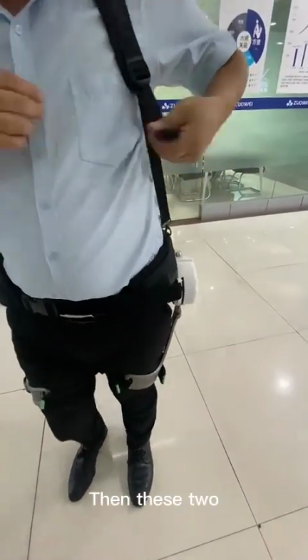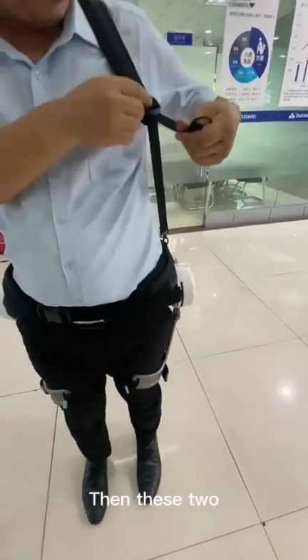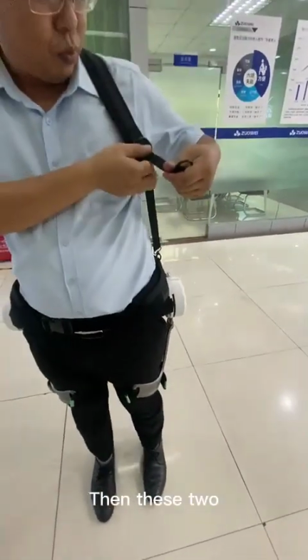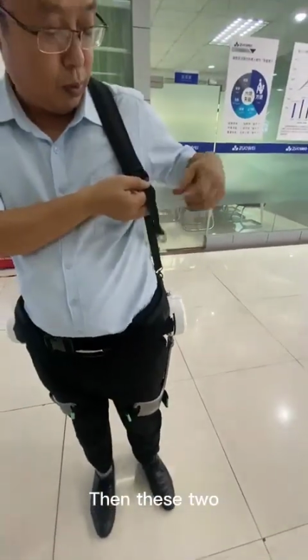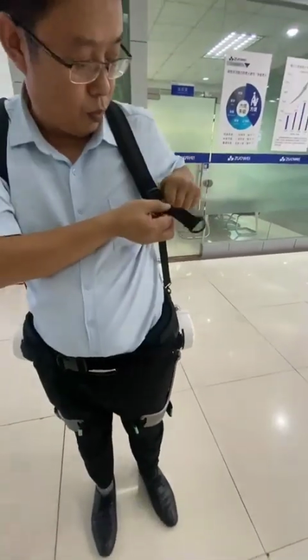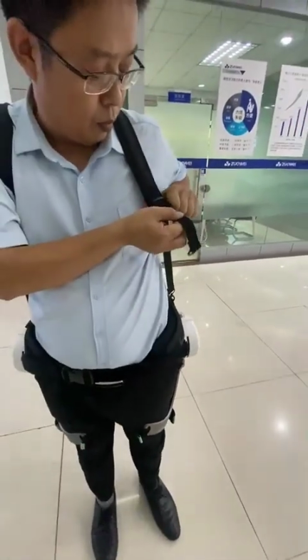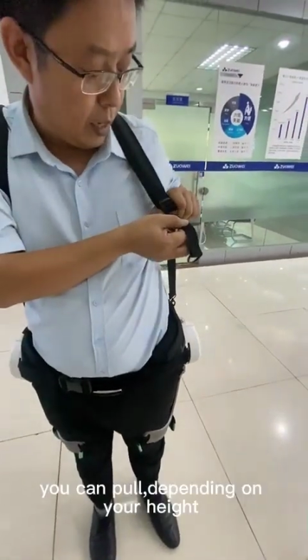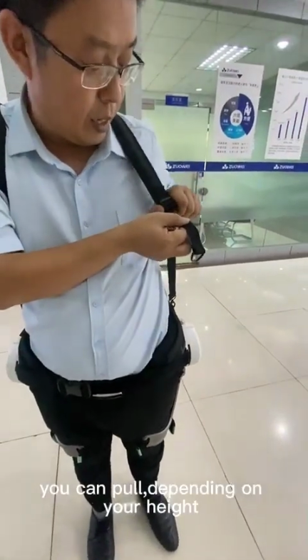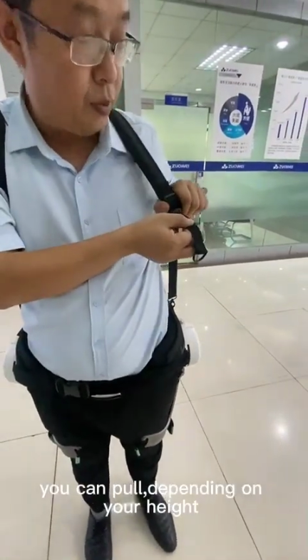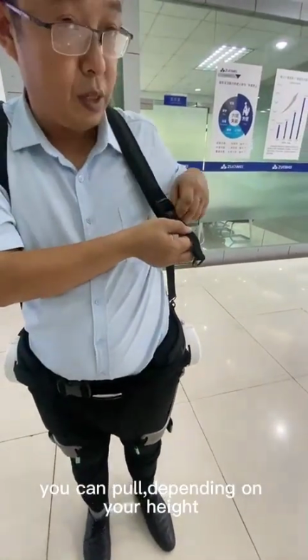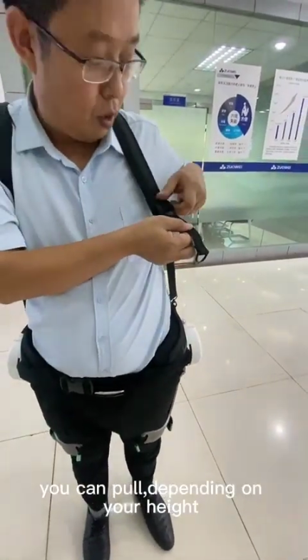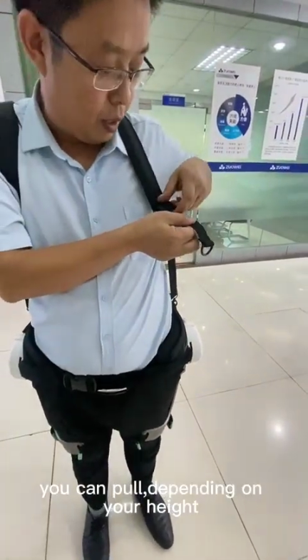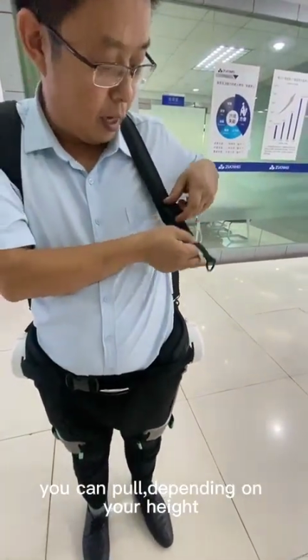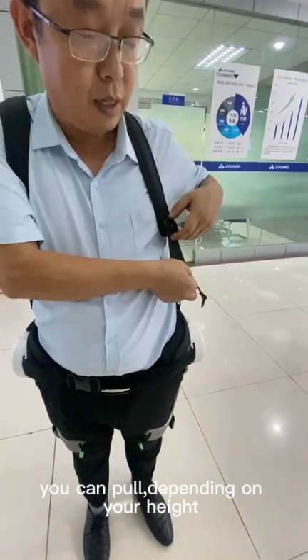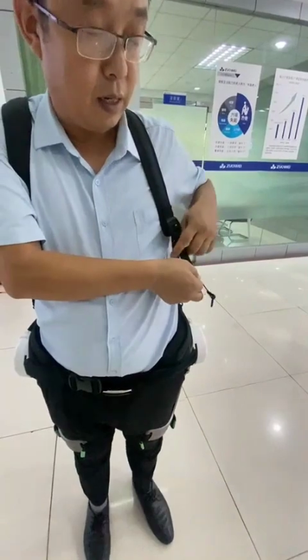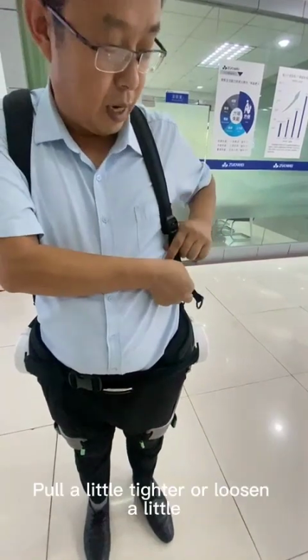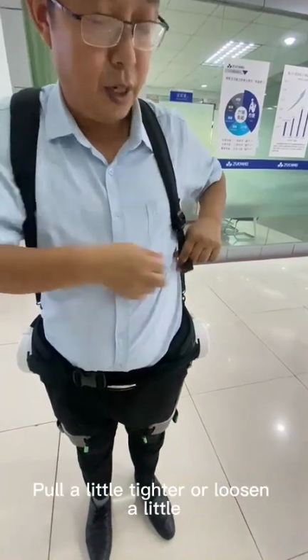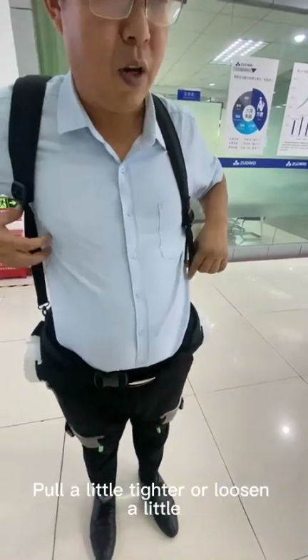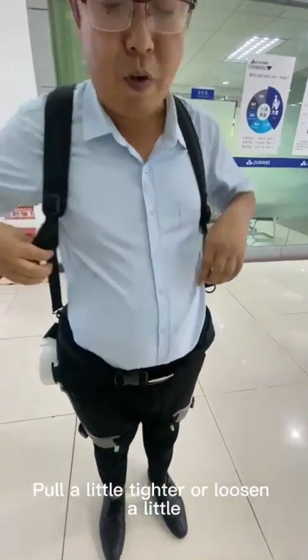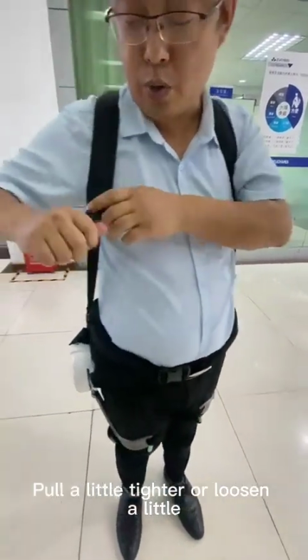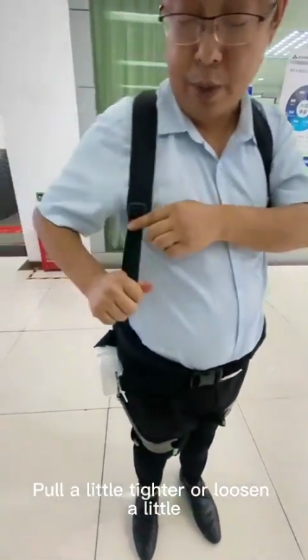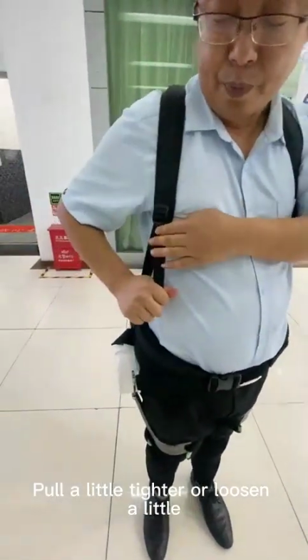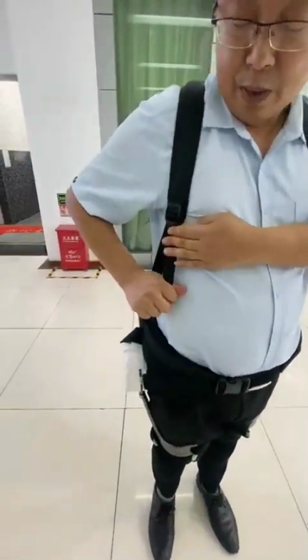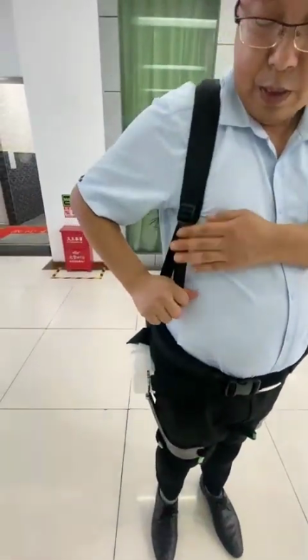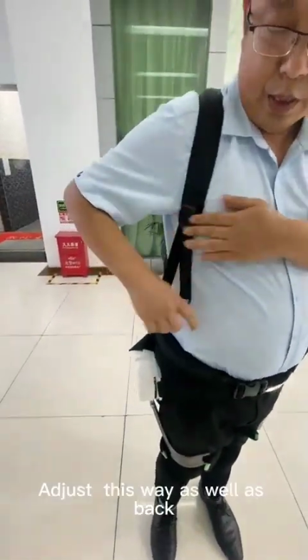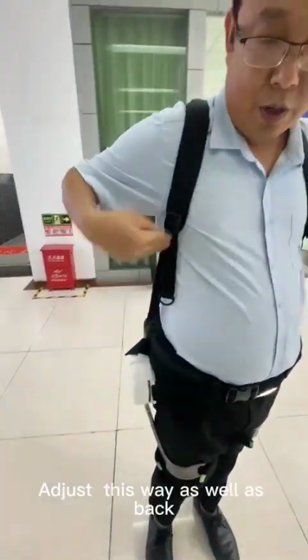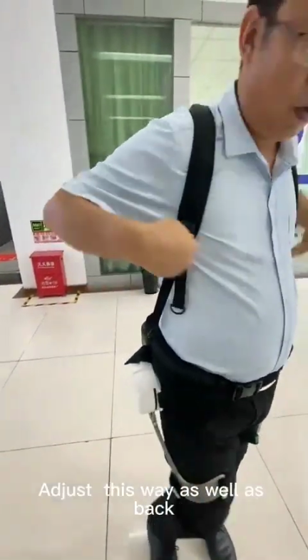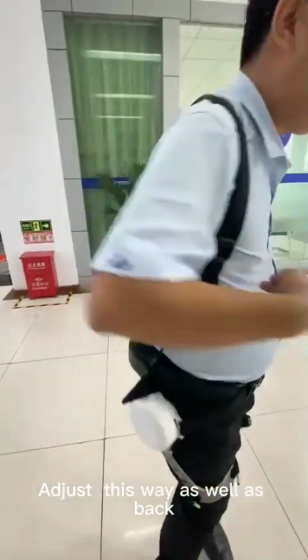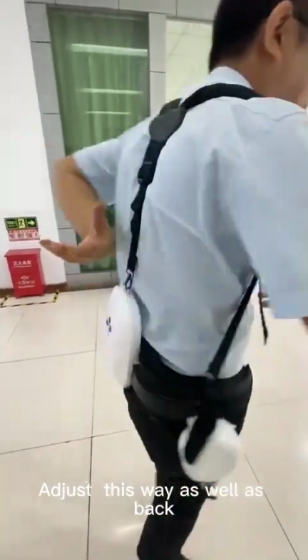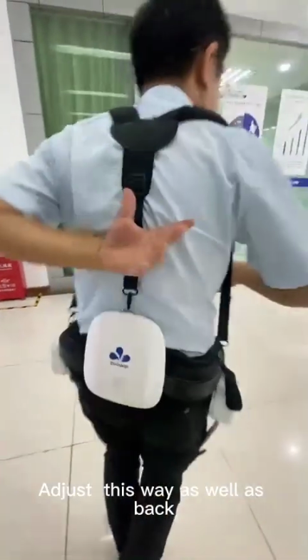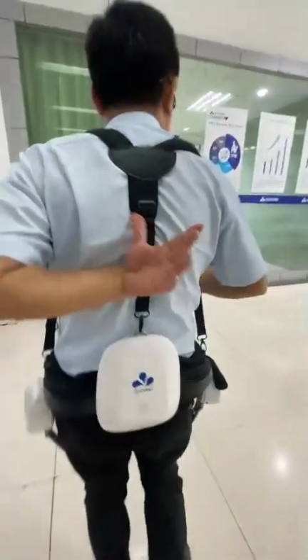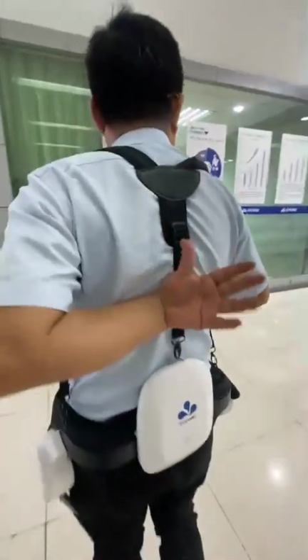Then these two — you can pull, depending on your height. Pull a little tighter or loosen a little. Adjust this way as well as back.